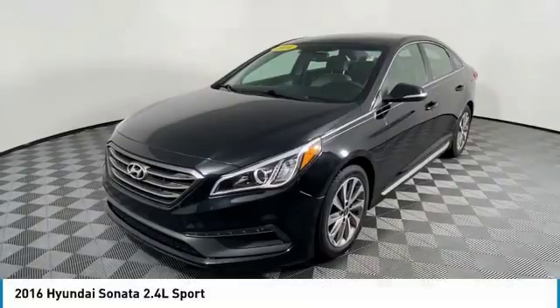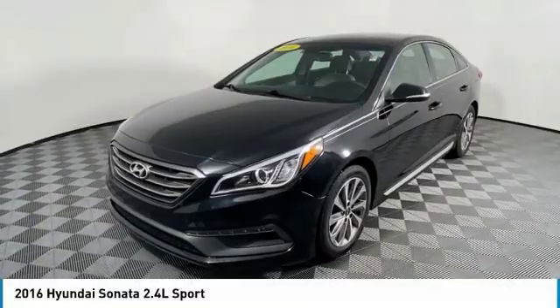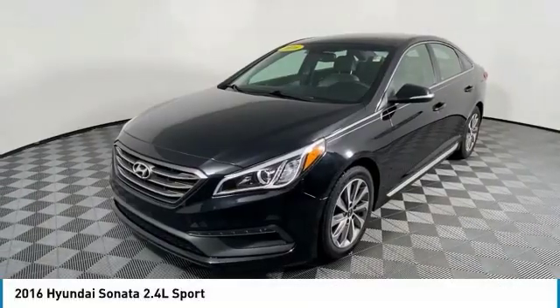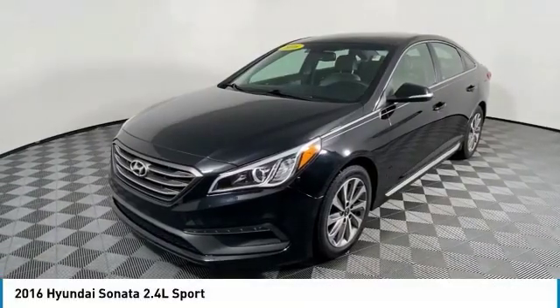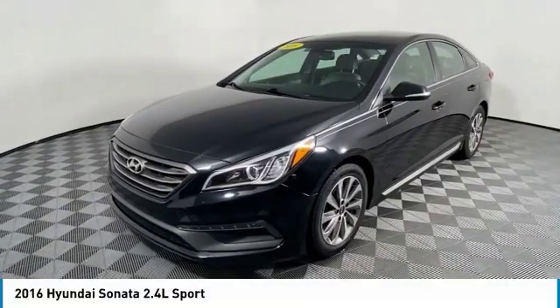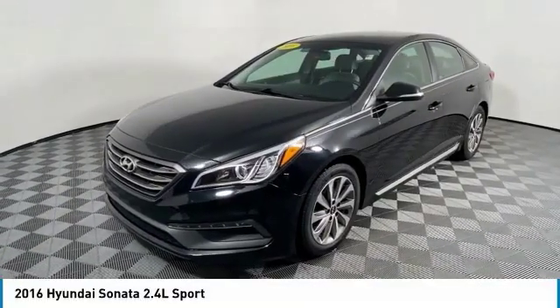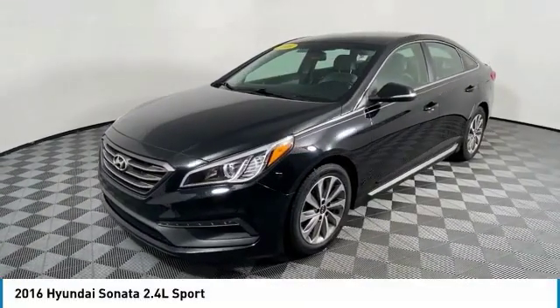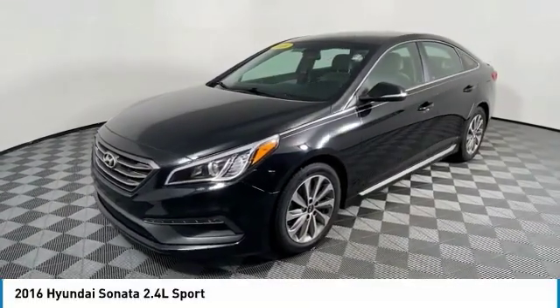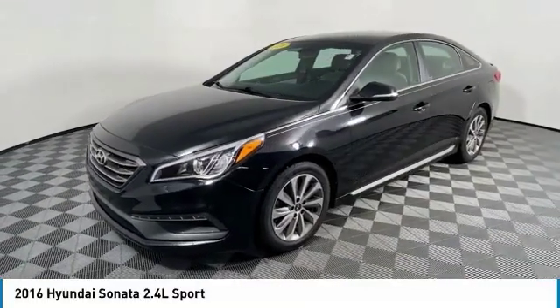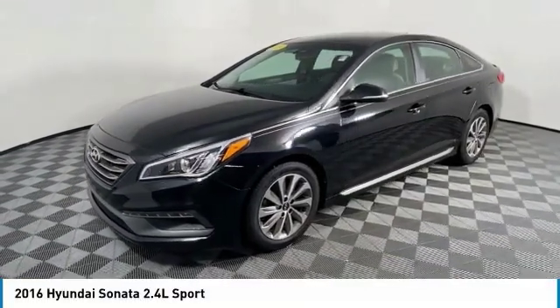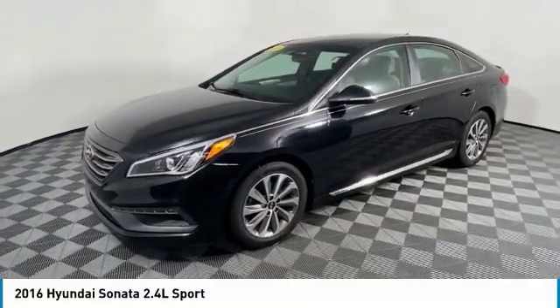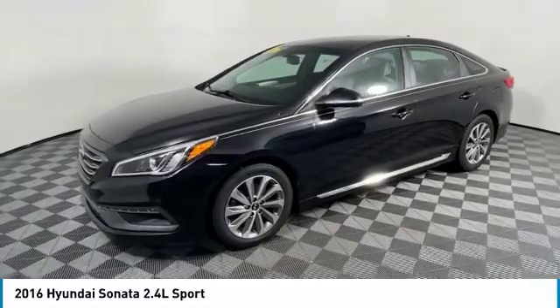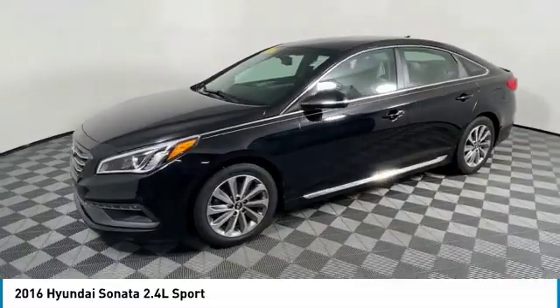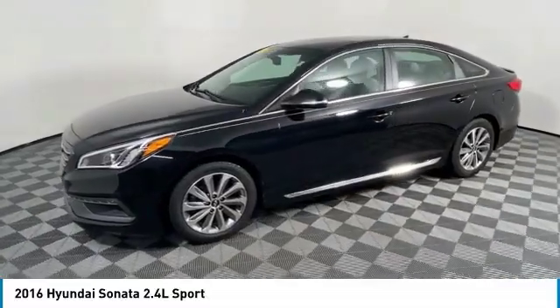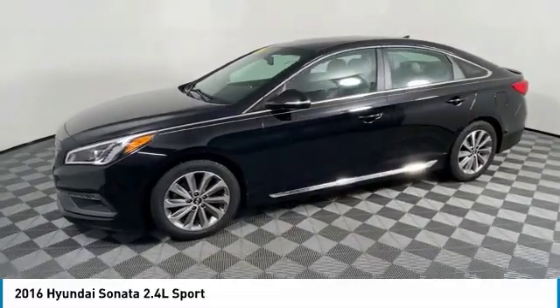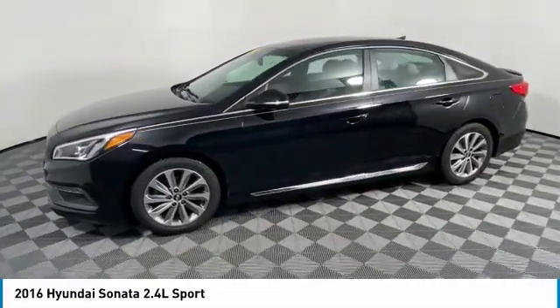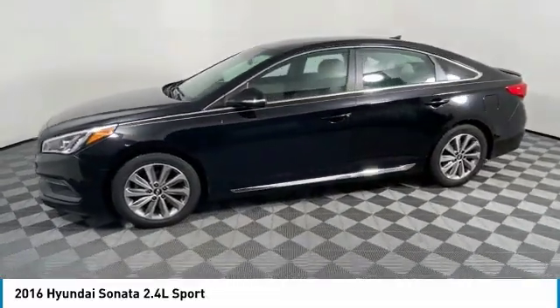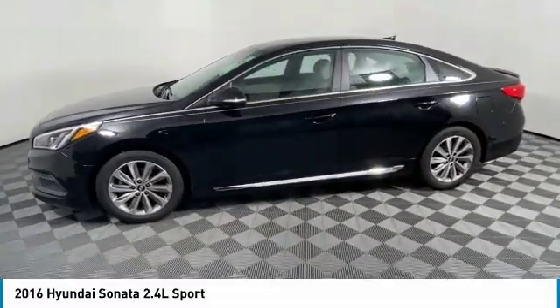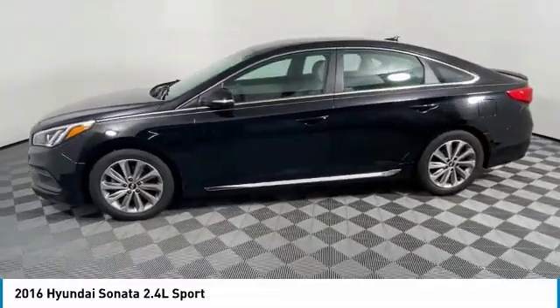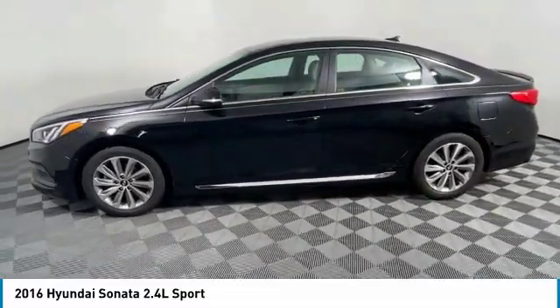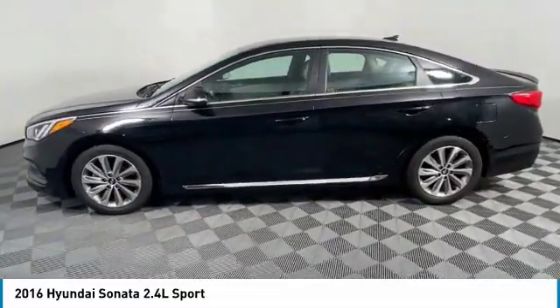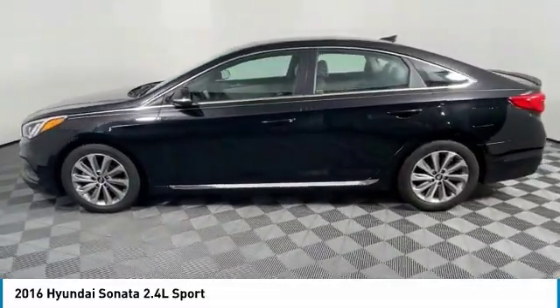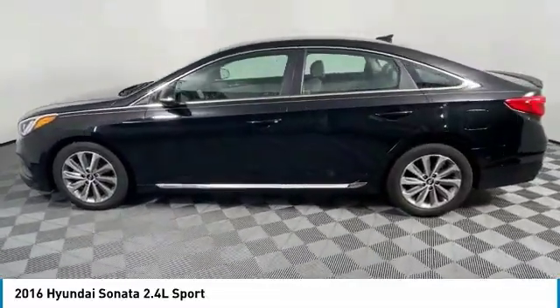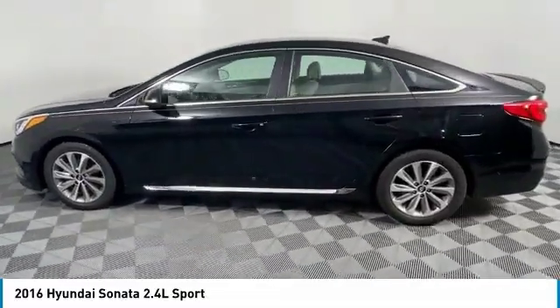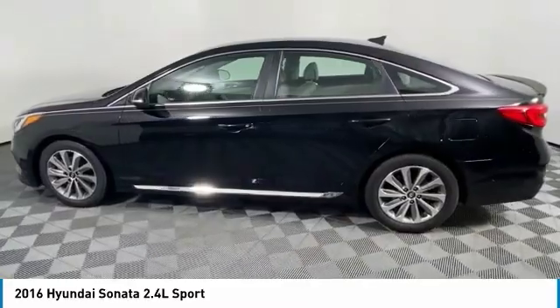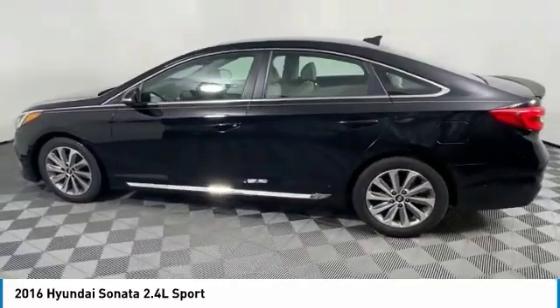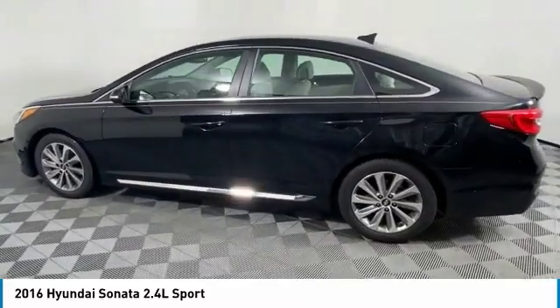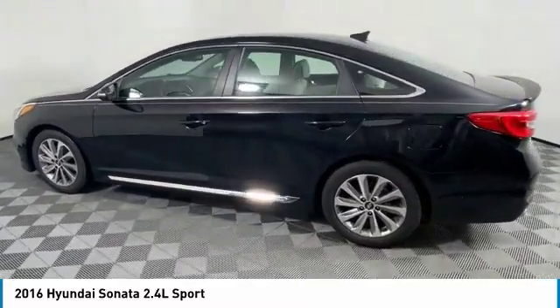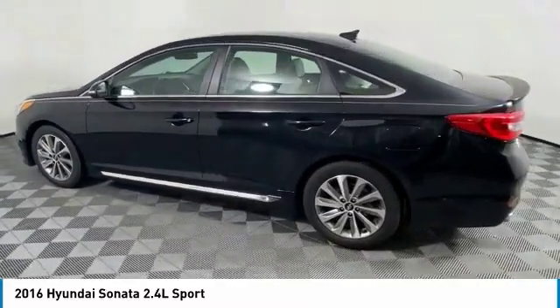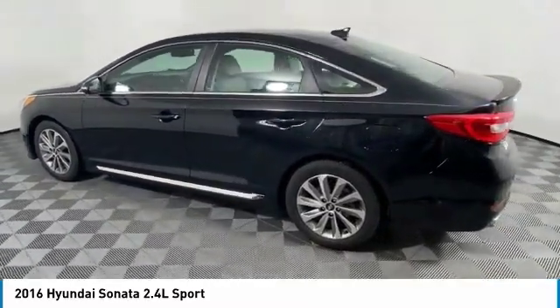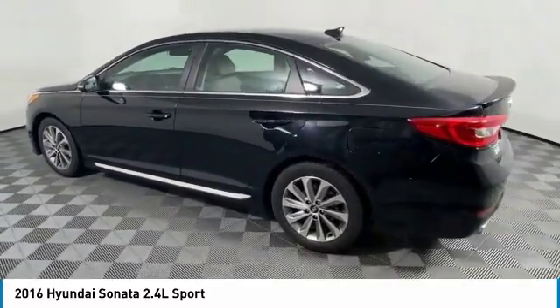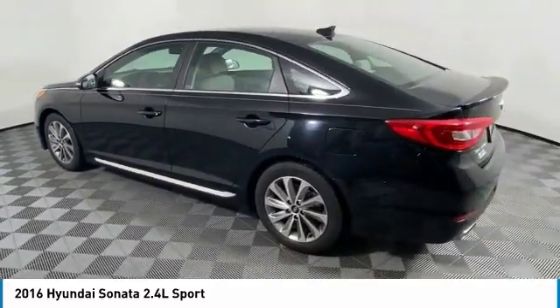Stop by and take a look at the 2016 Sonata. The Sonata has a long list of technologically advanced interior features and options that make driving safer, more convenient, and much more fun.